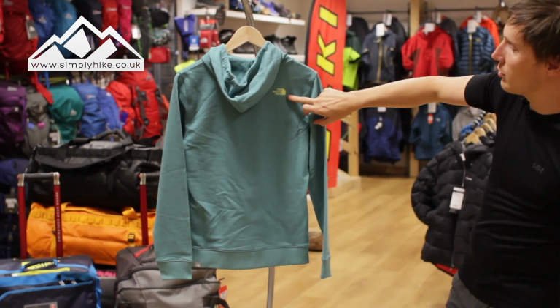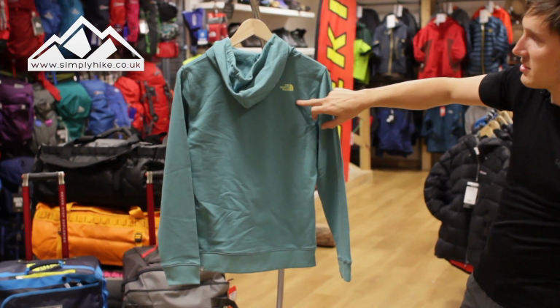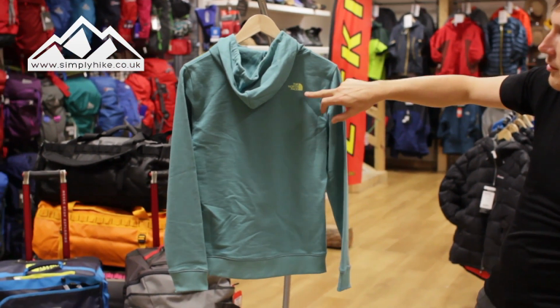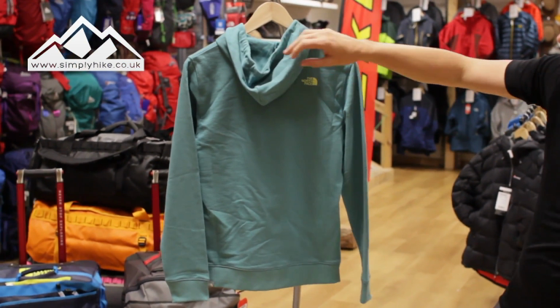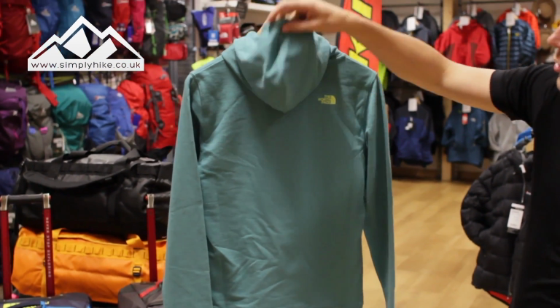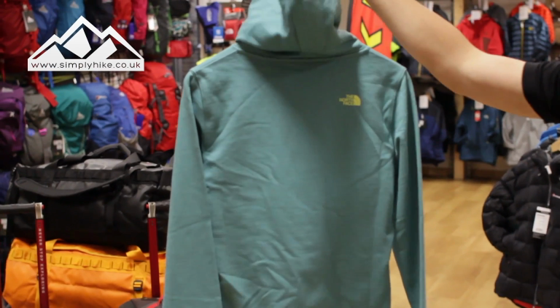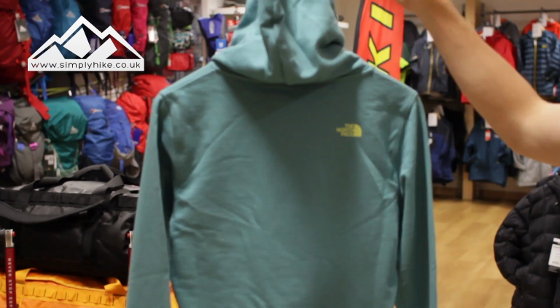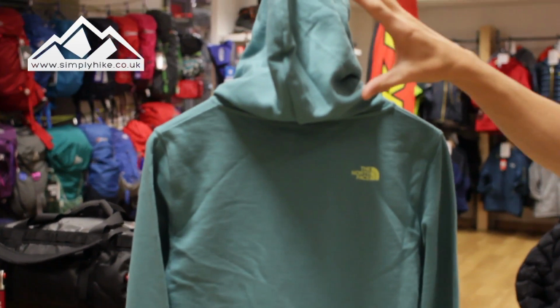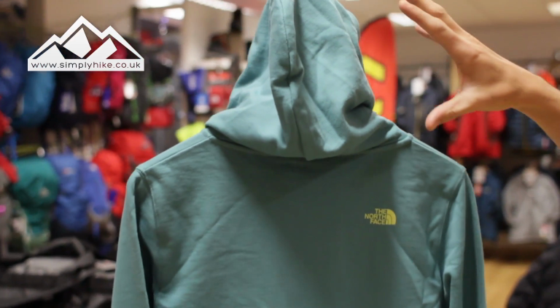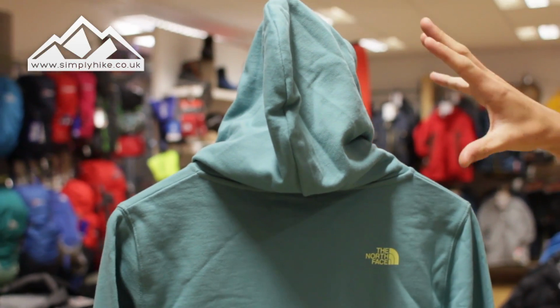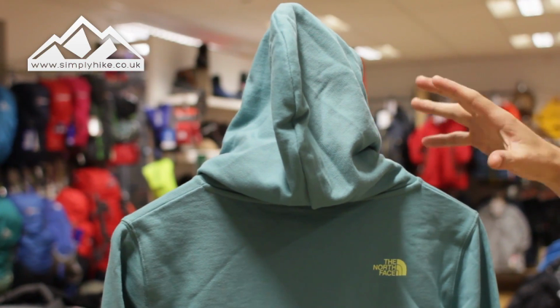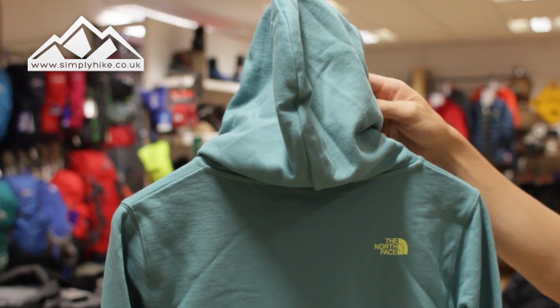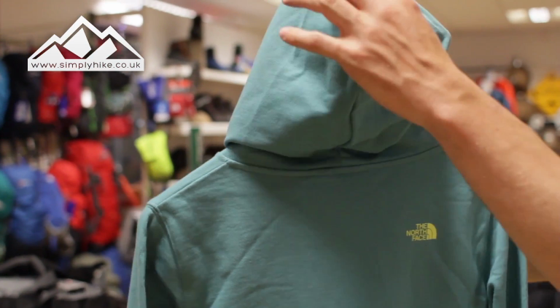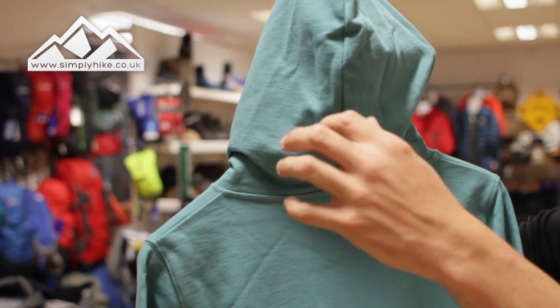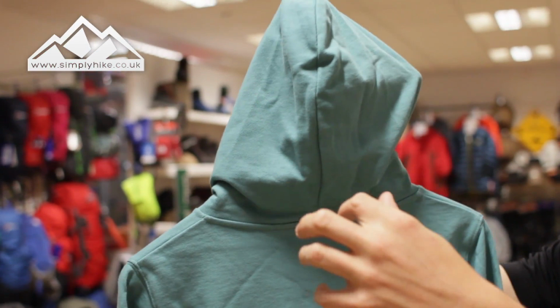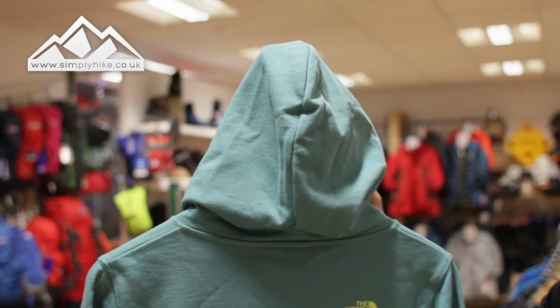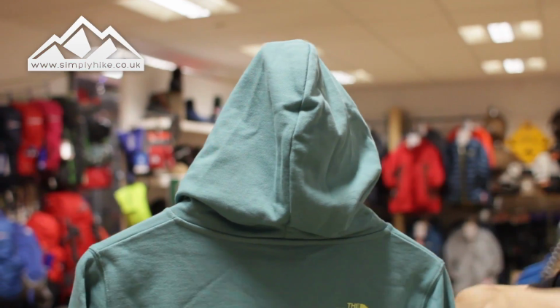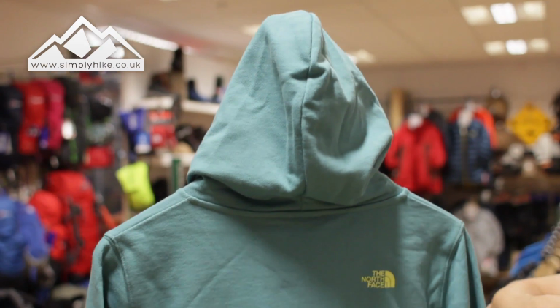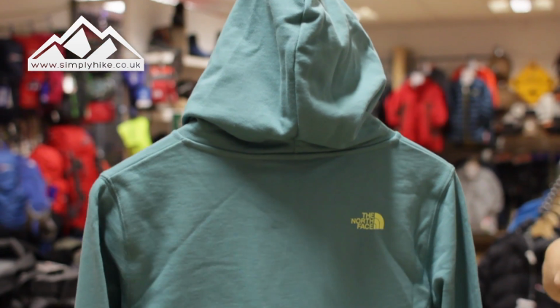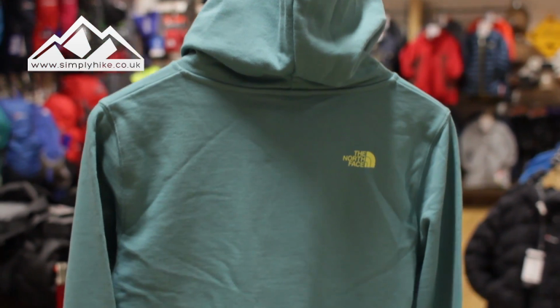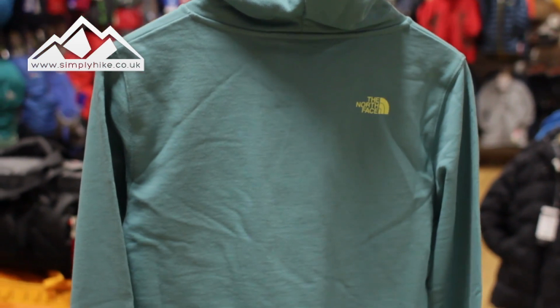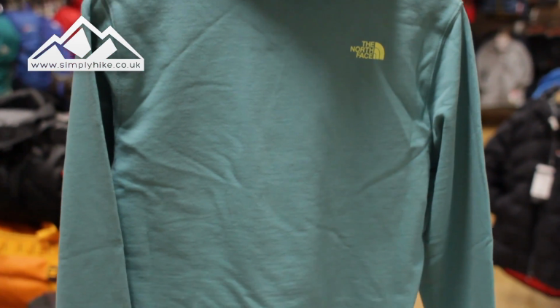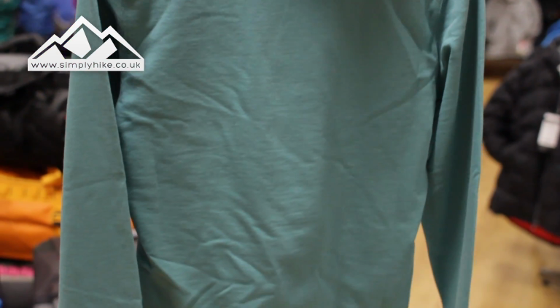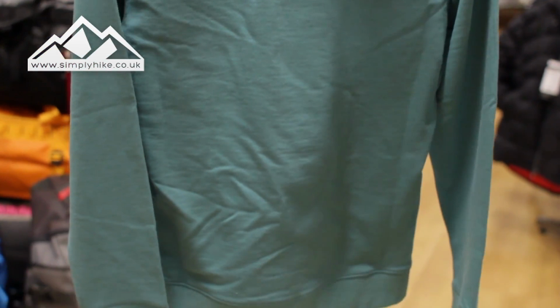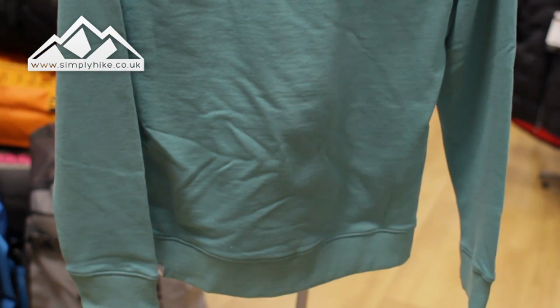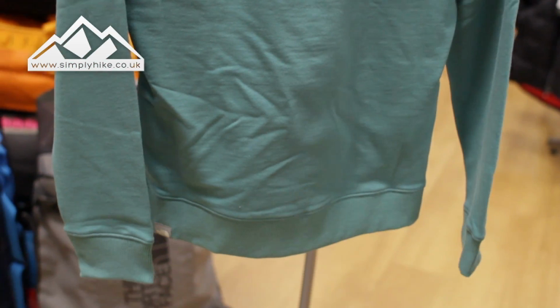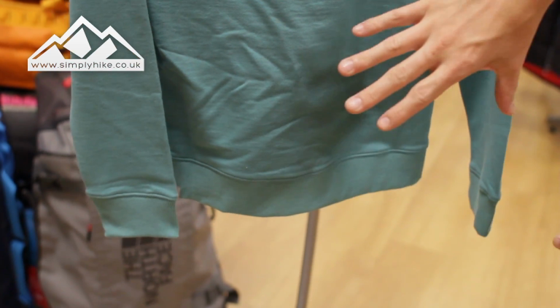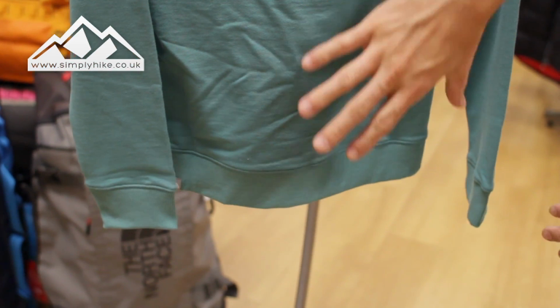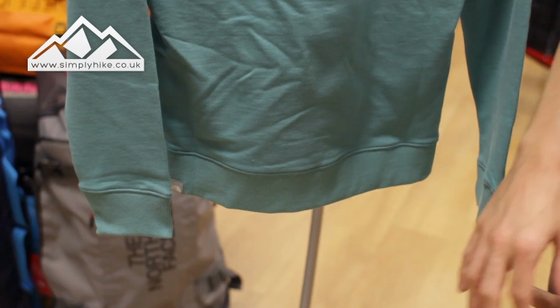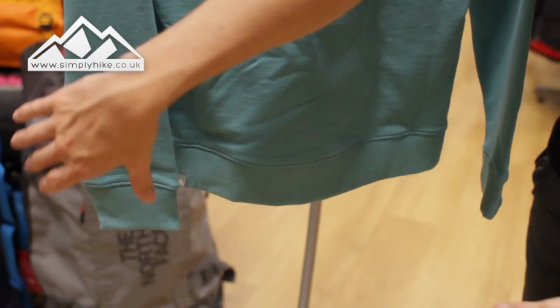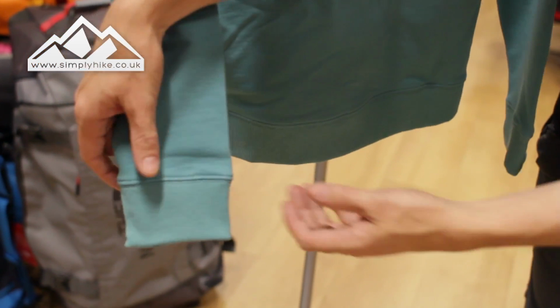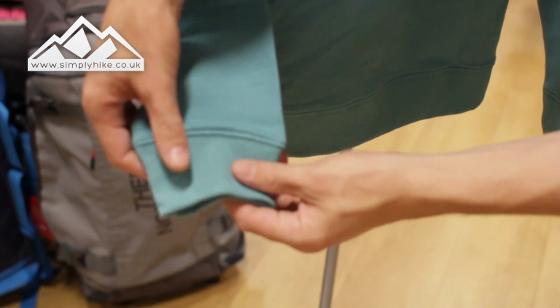Let's take a closer look at the back. You've got your traditional North Face logo on the shoulder — very typical of North Face — and you get a nice wide, spacious hood. Playing with the pulleys on the front makes it safe and secure.